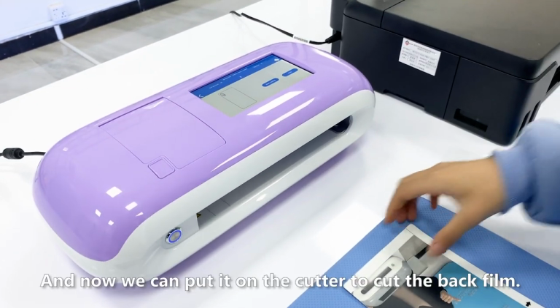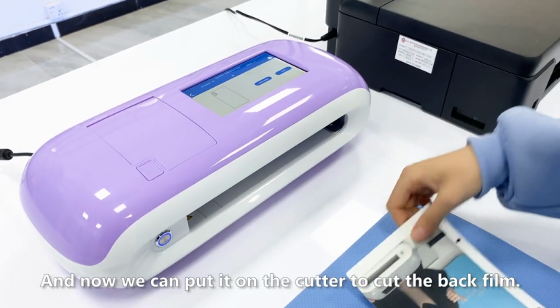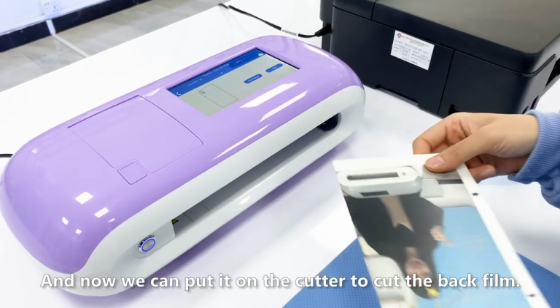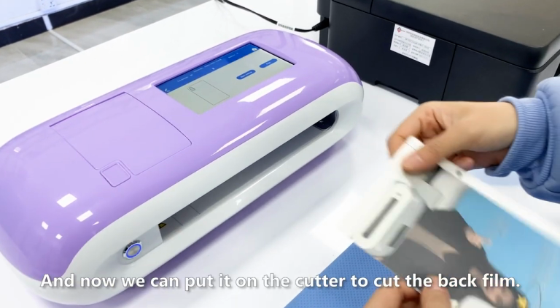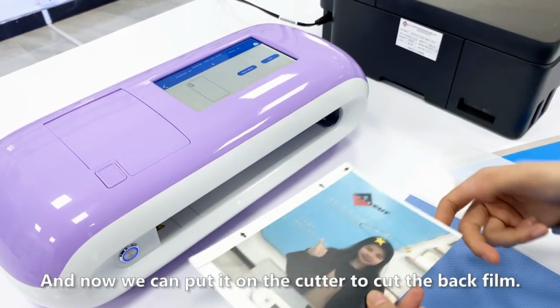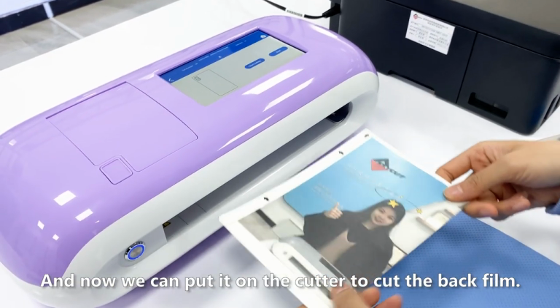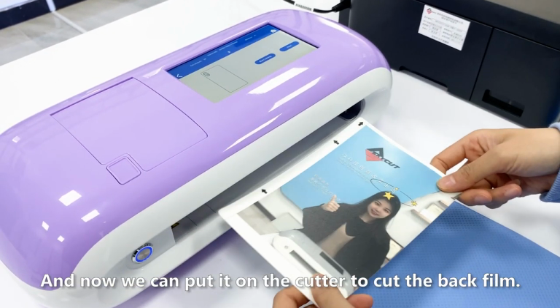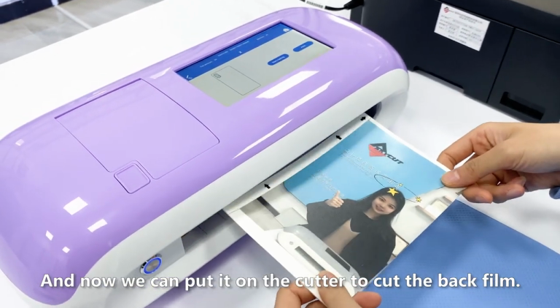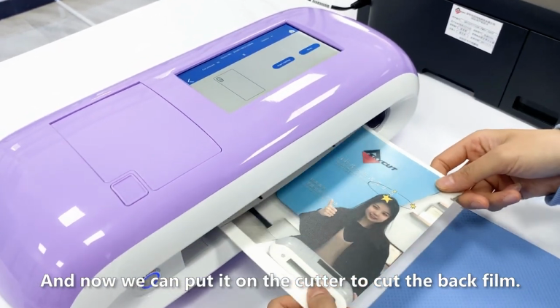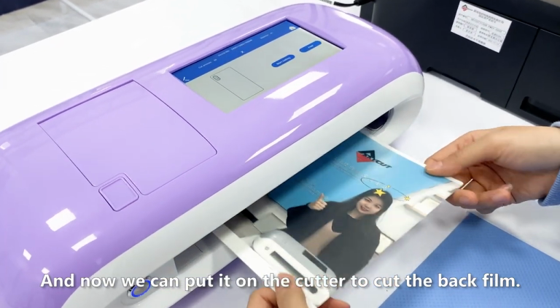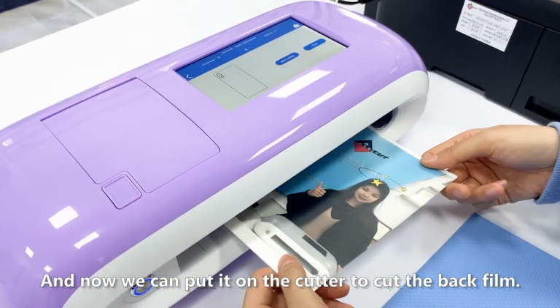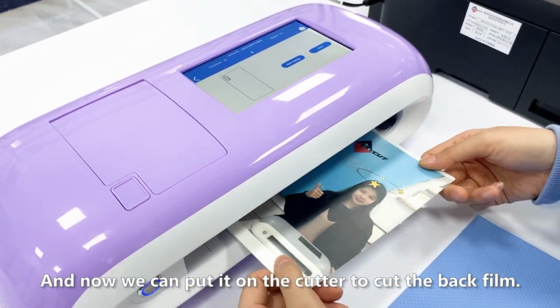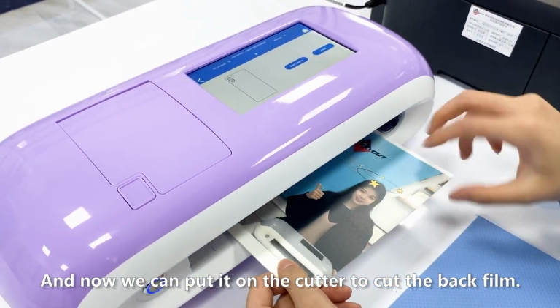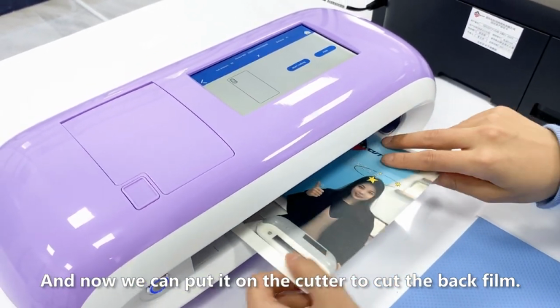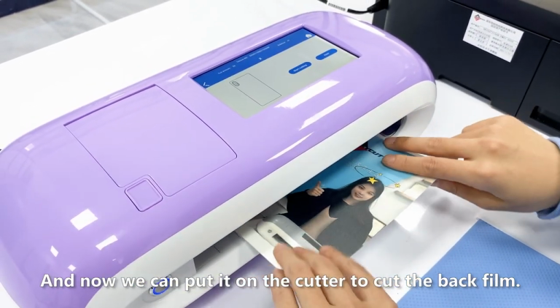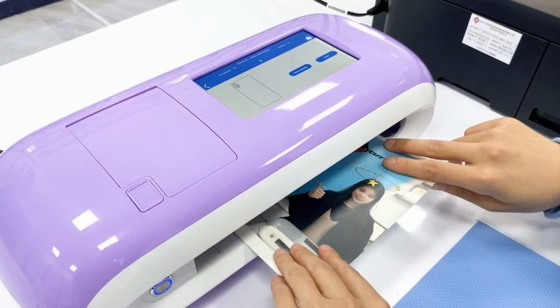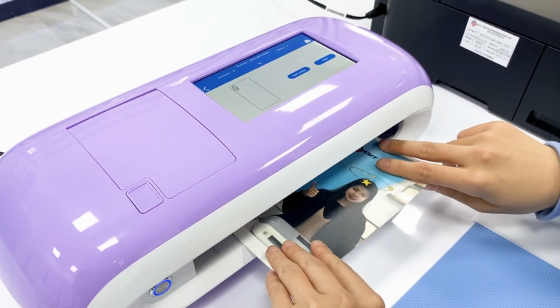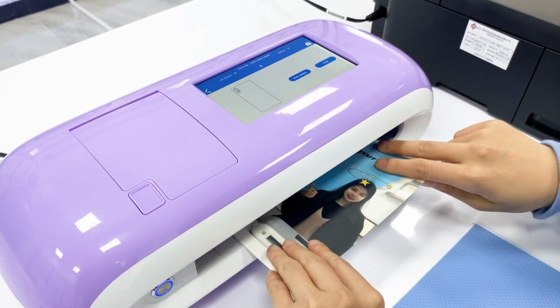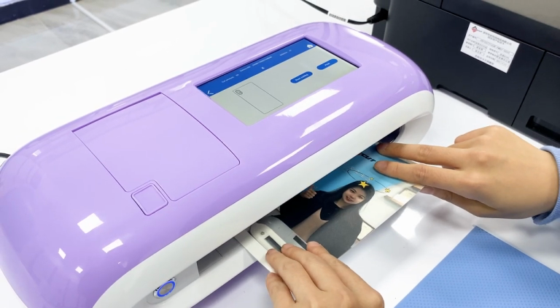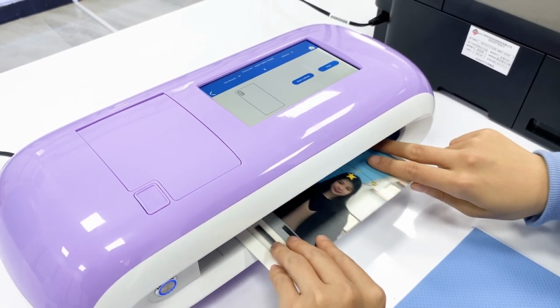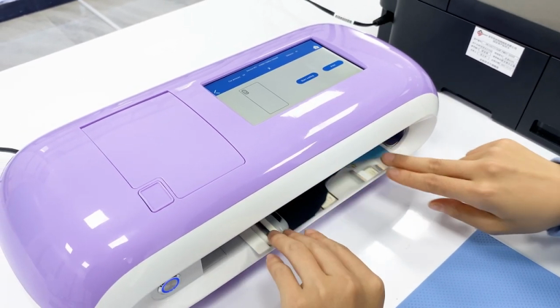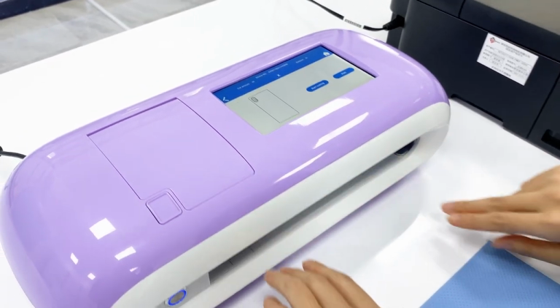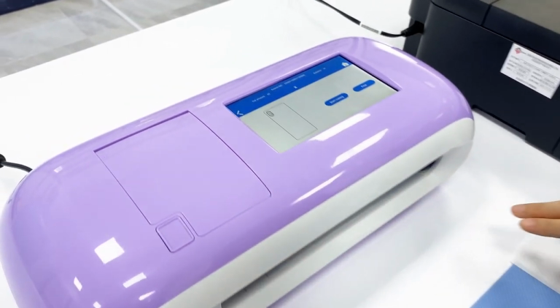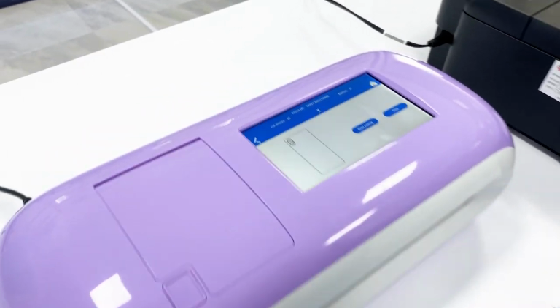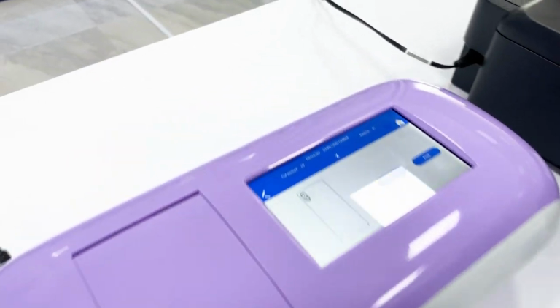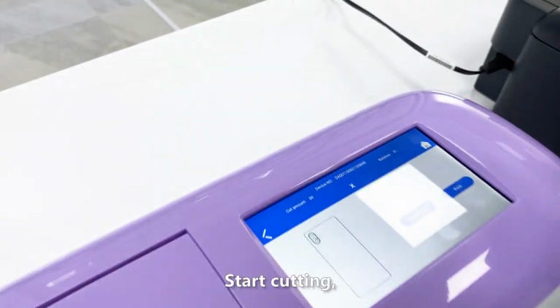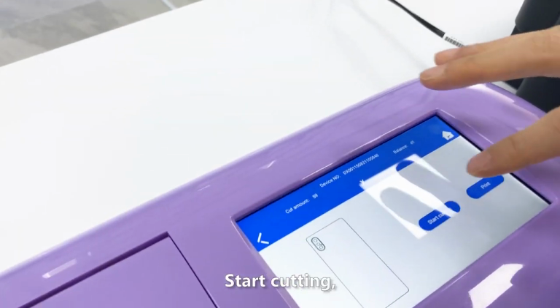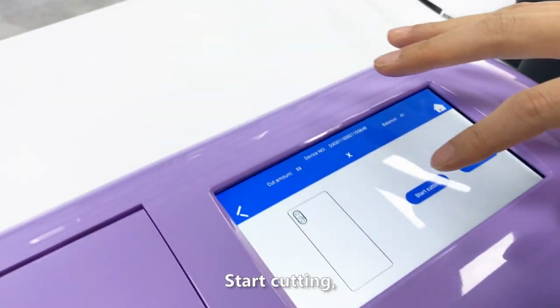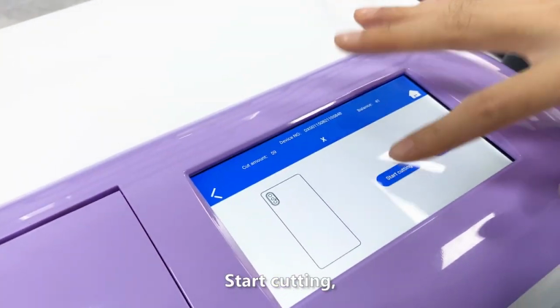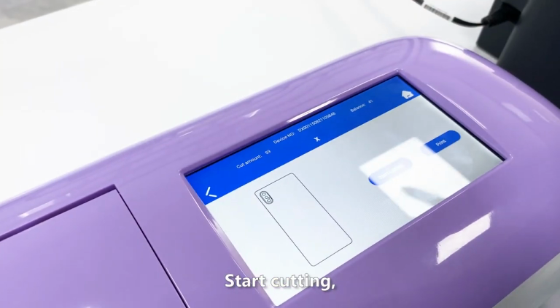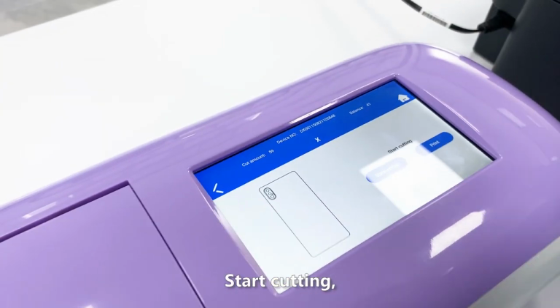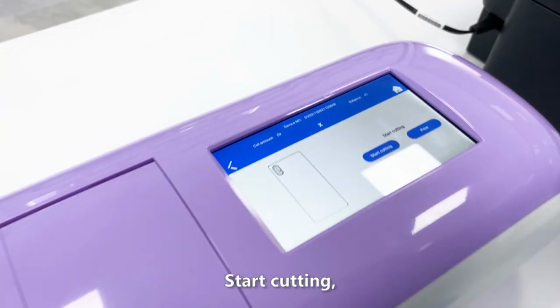Now we can put it on the cutter to cut the back film and start cutting.